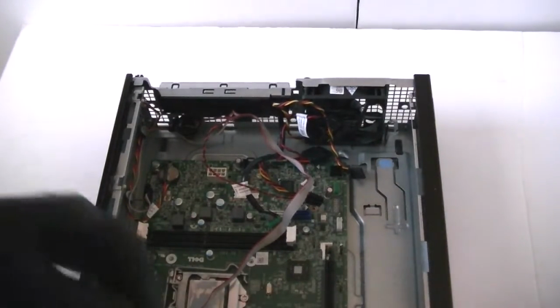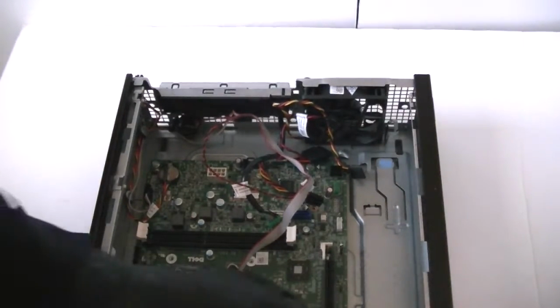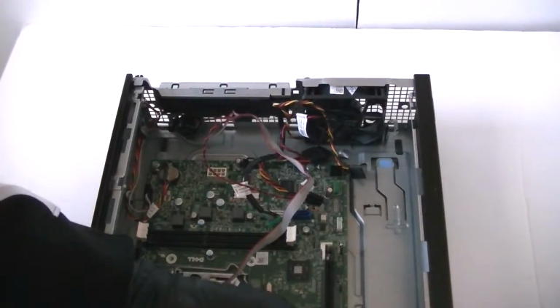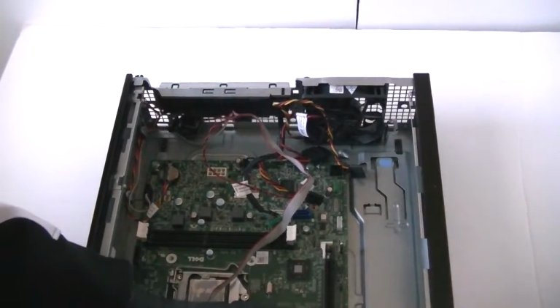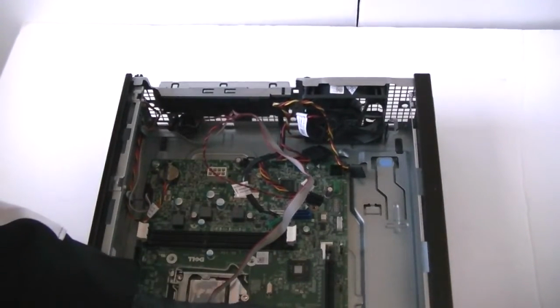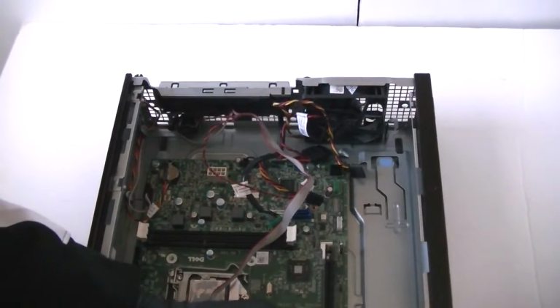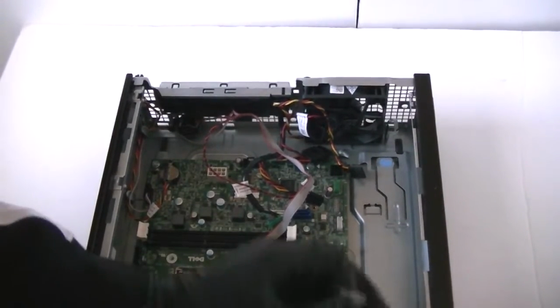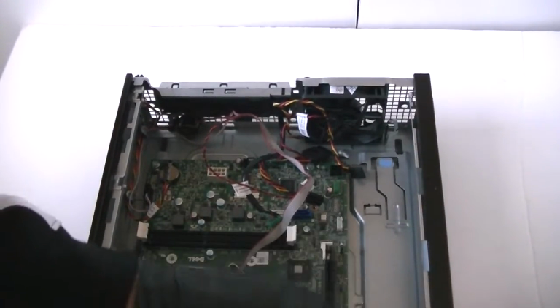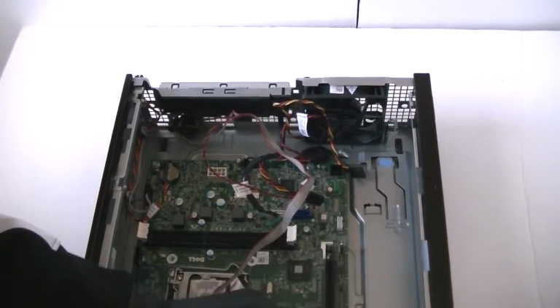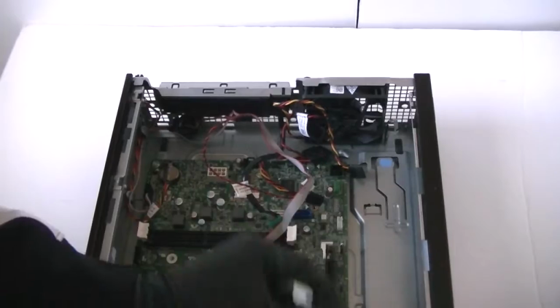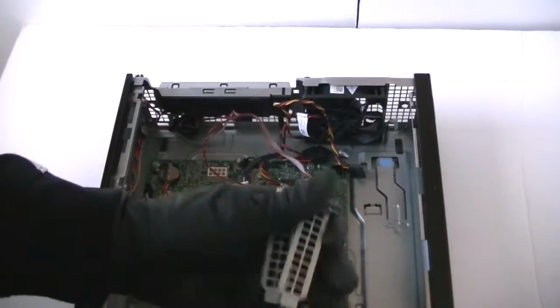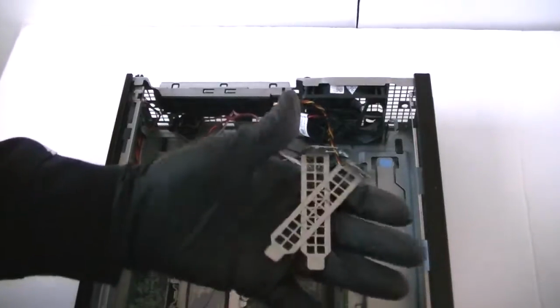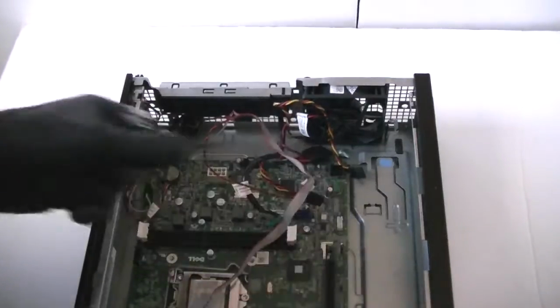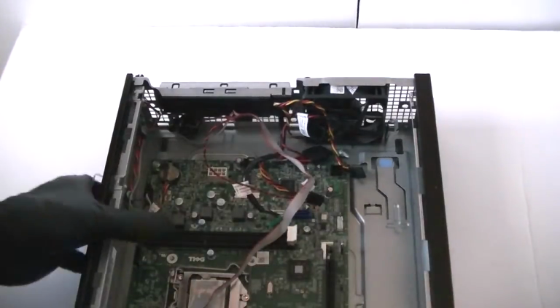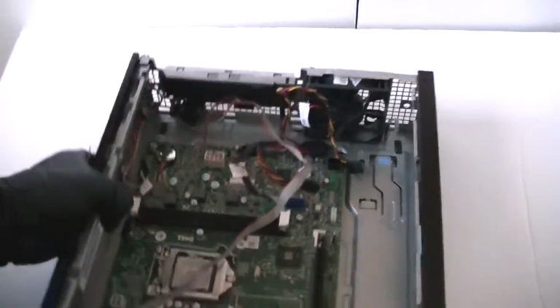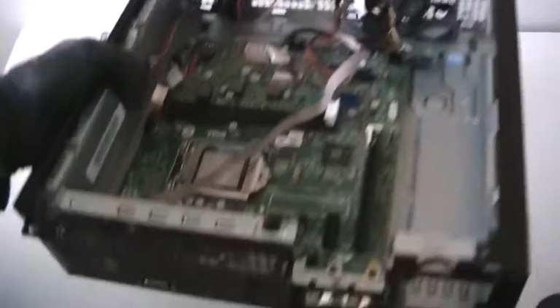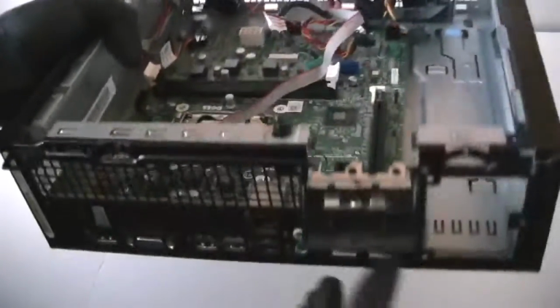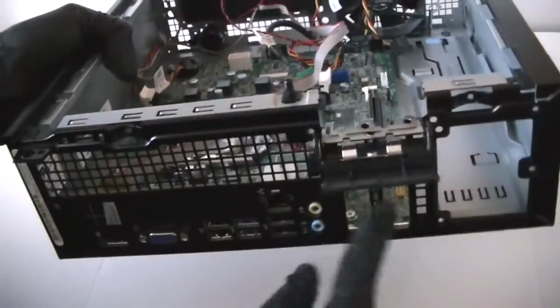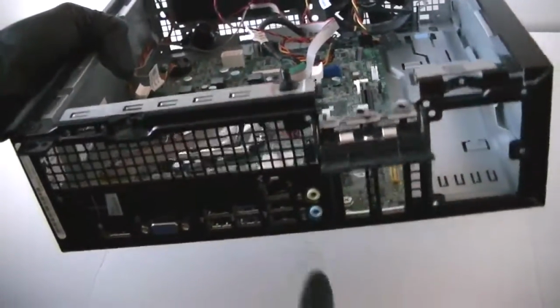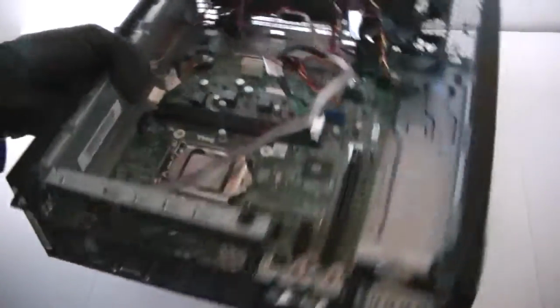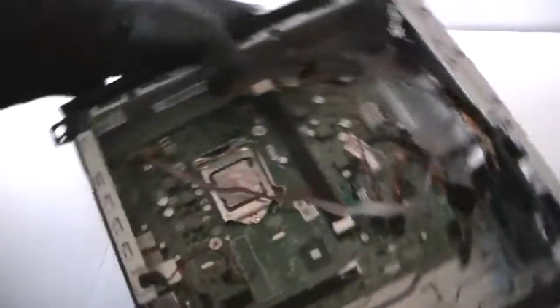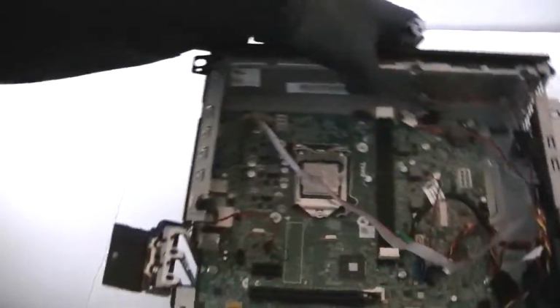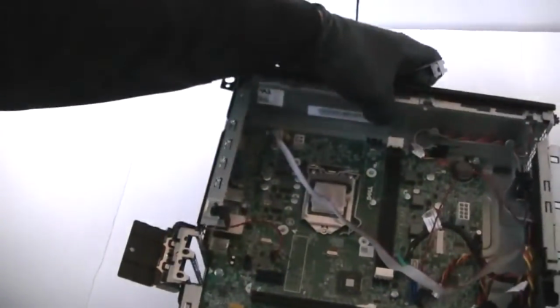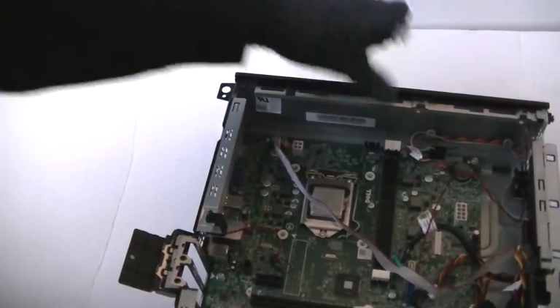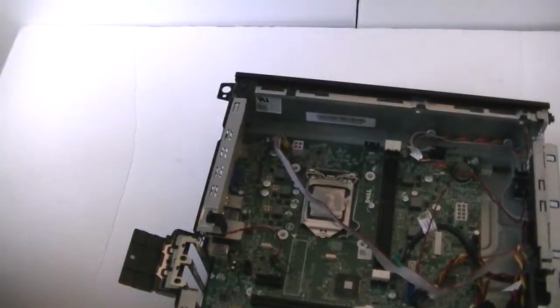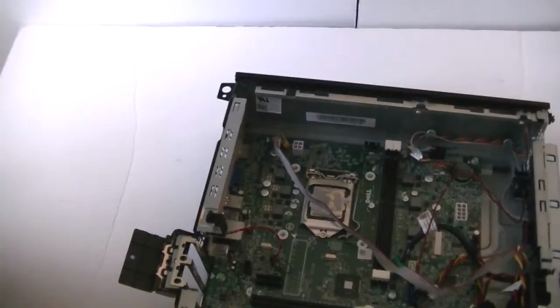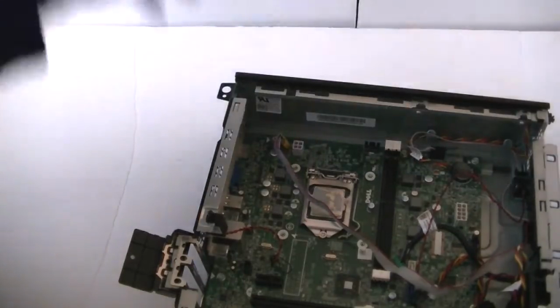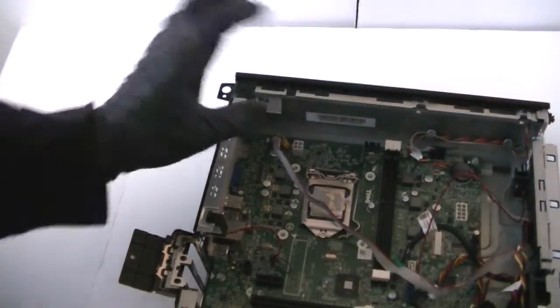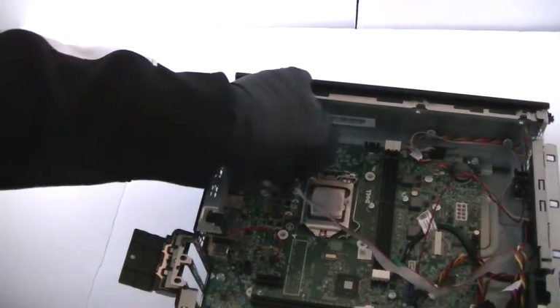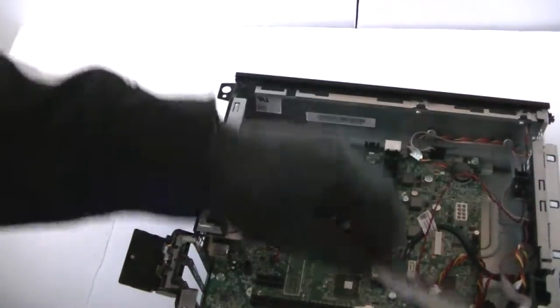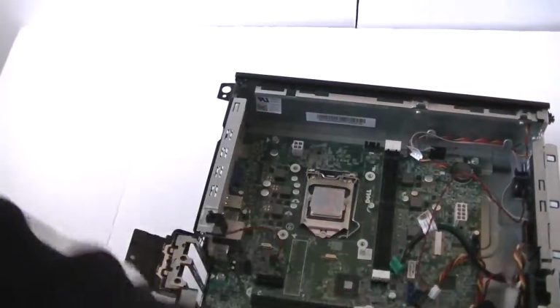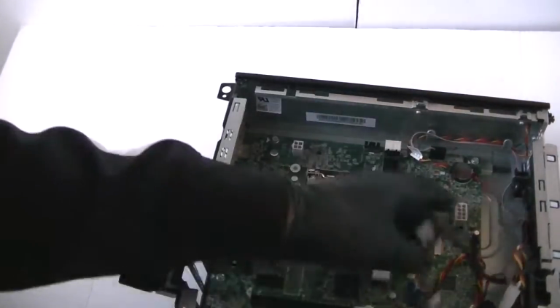Remove the PCI brackets here — low profile. Now we're going to disconnect the motherboard.